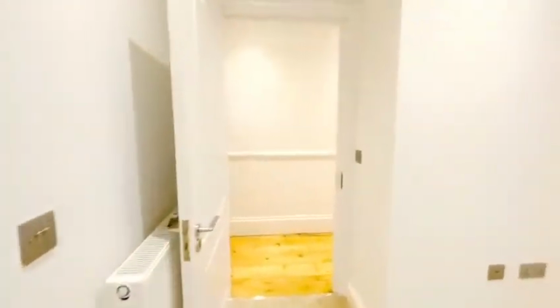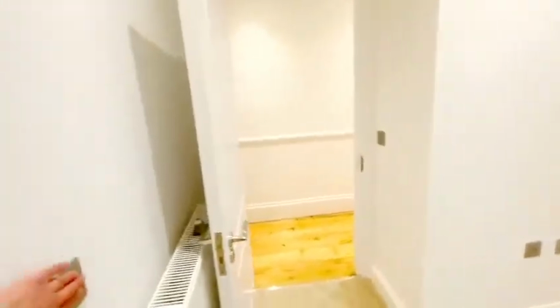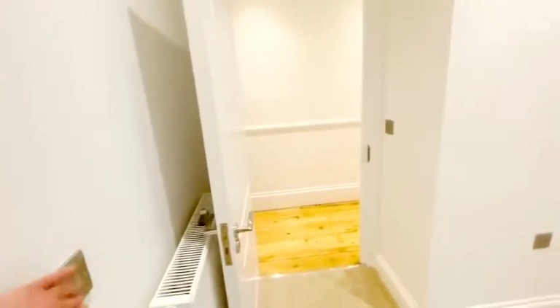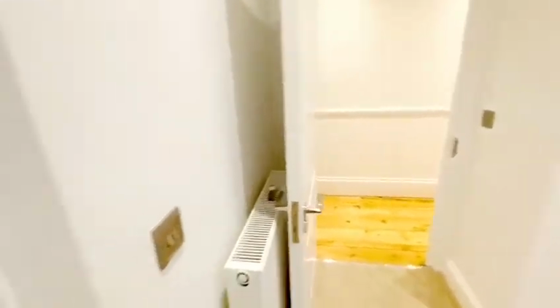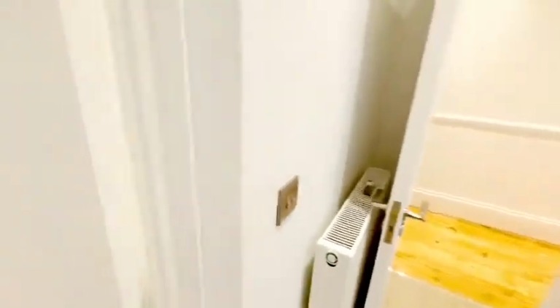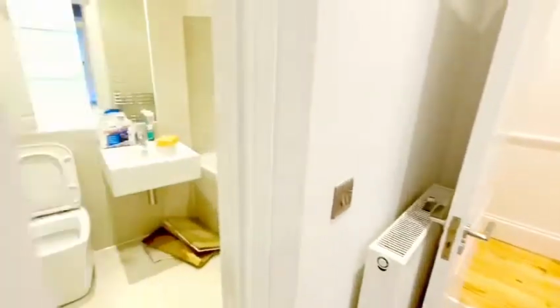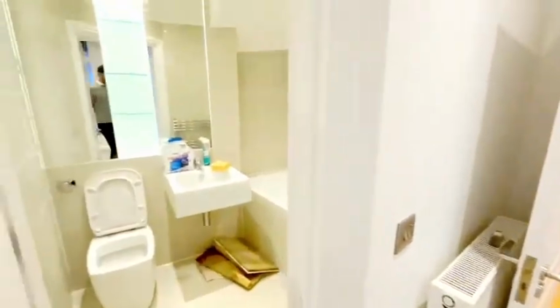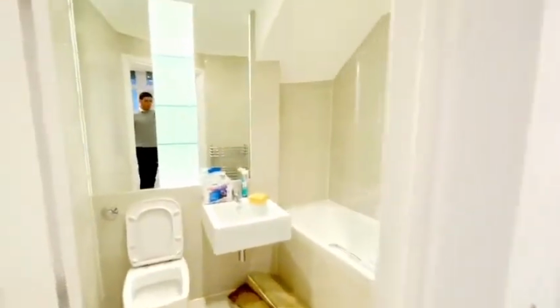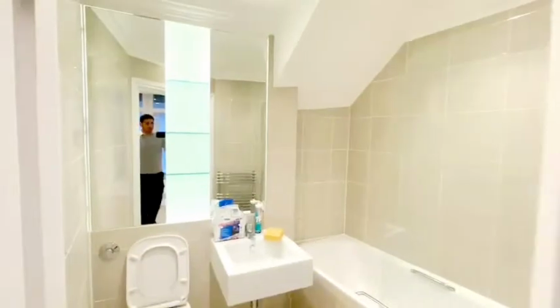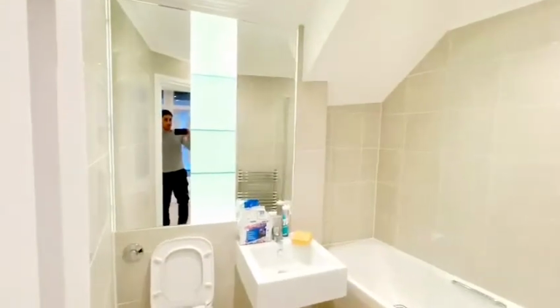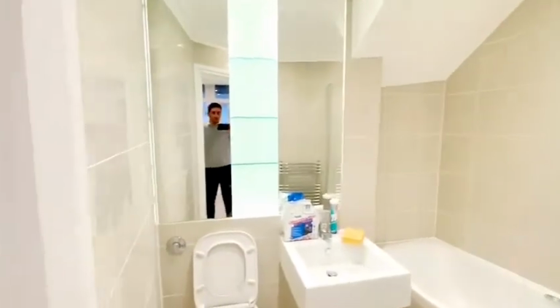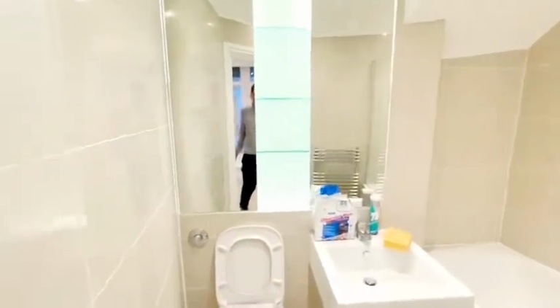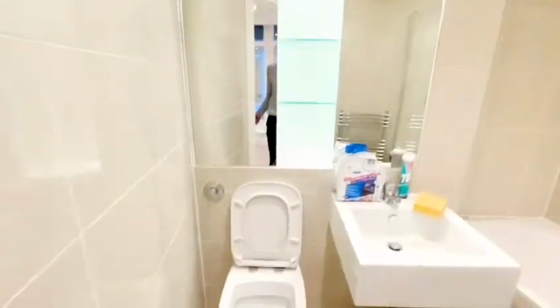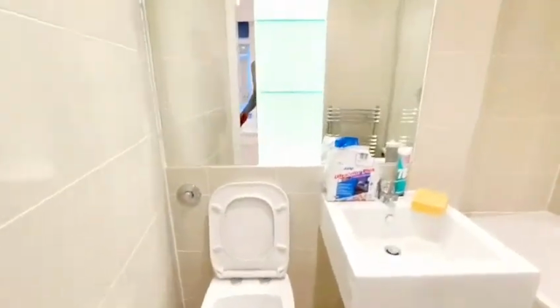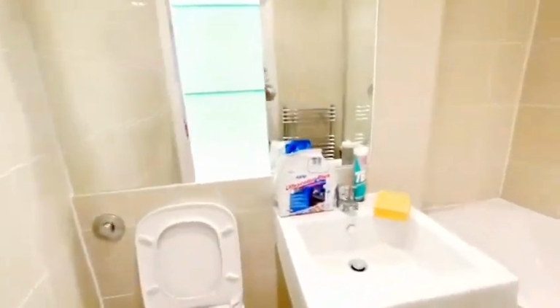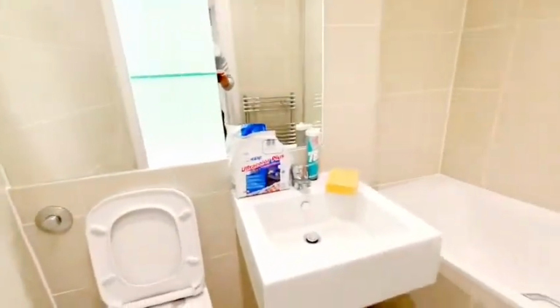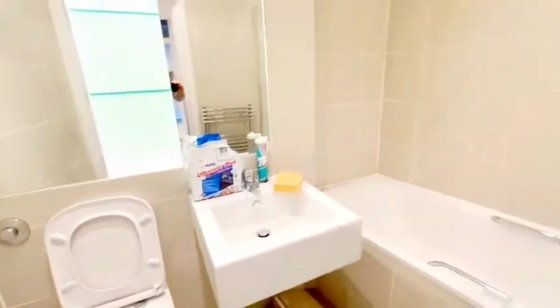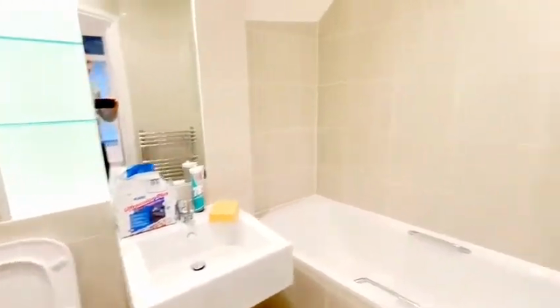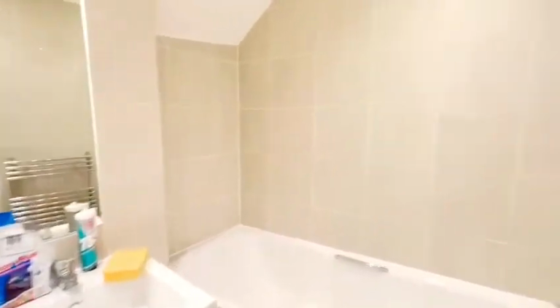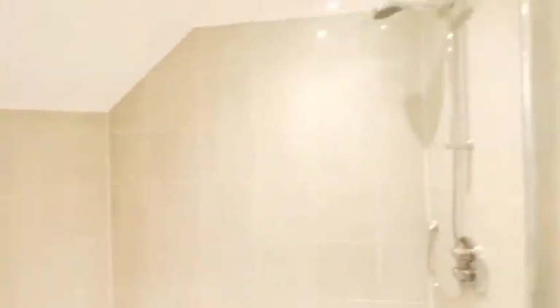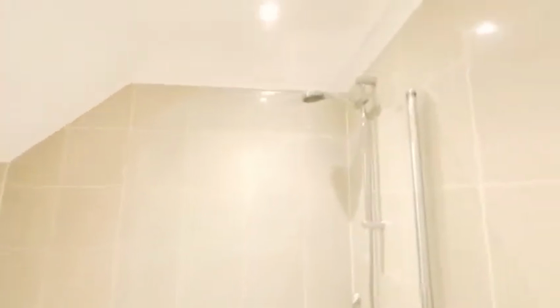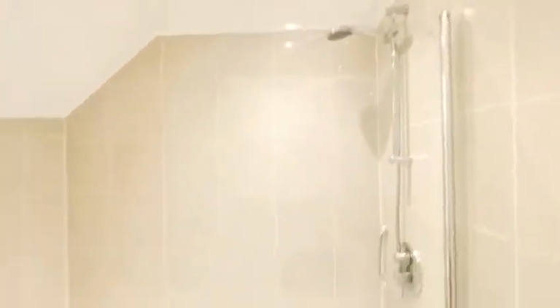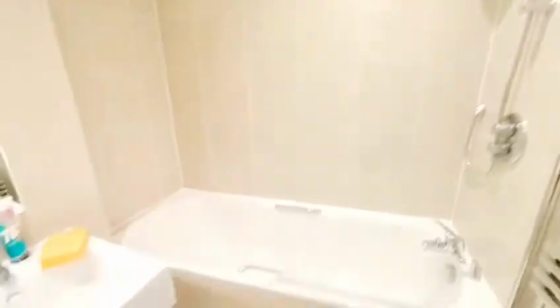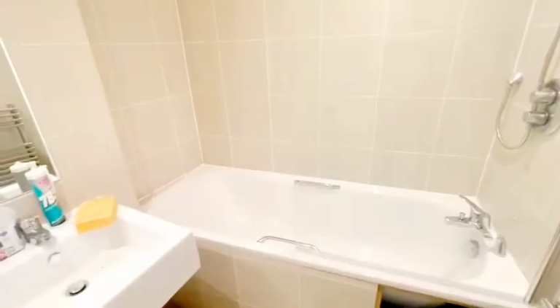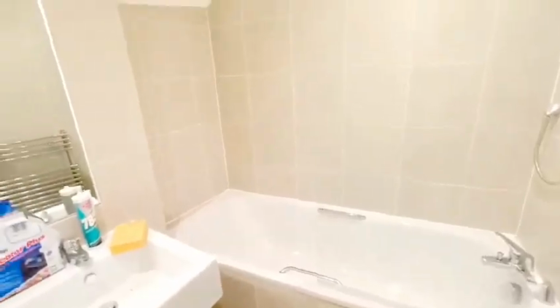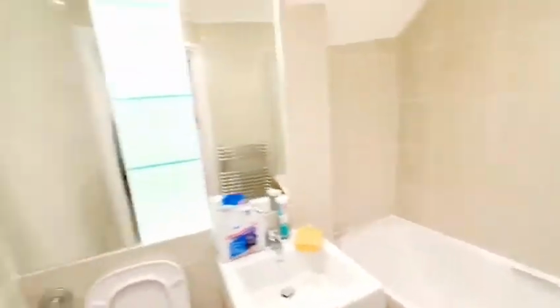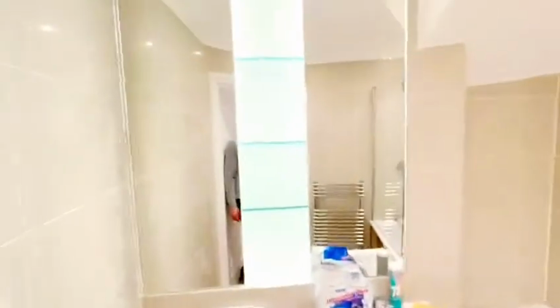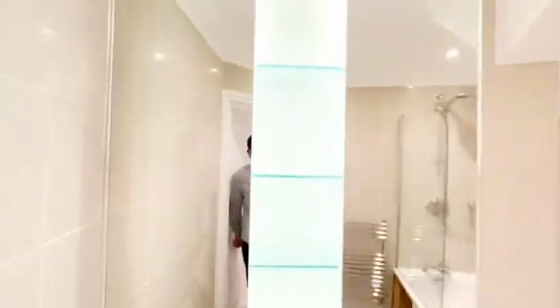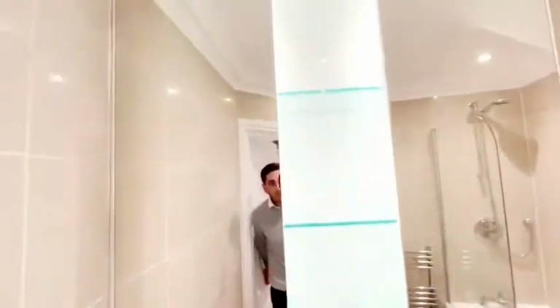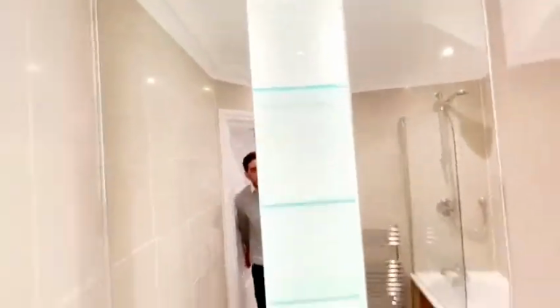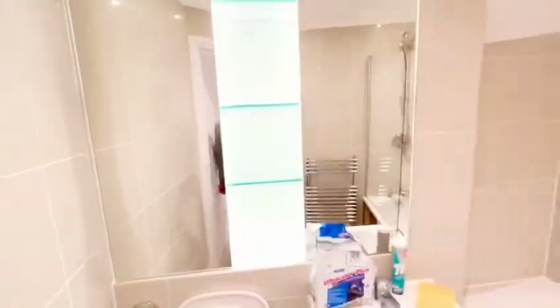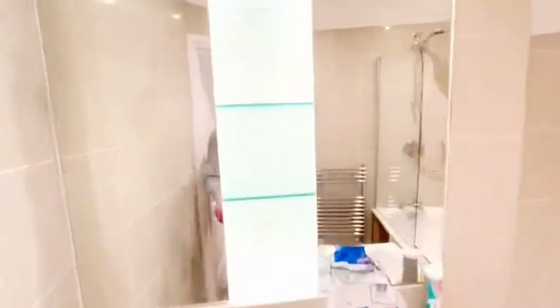Going into the en suite, you've got a fully tiled toilet, floating wash hand basin, shower and bath, and you've got some storage behind the shelving.